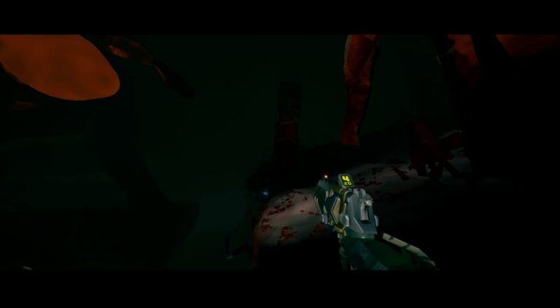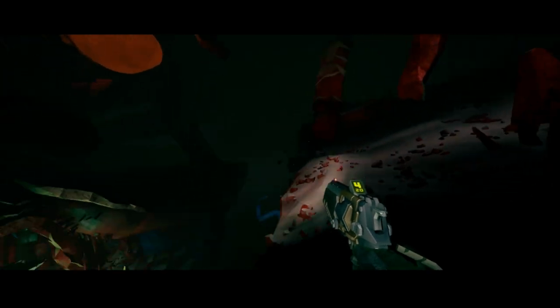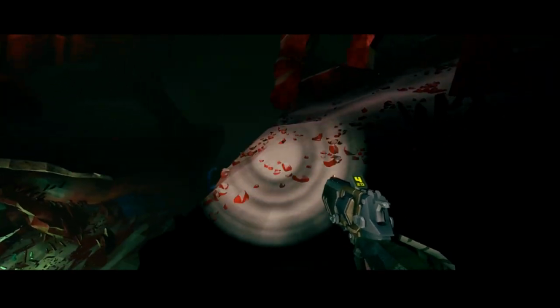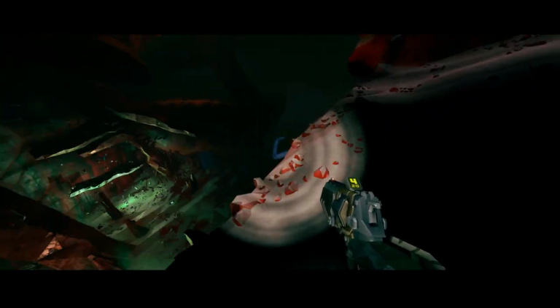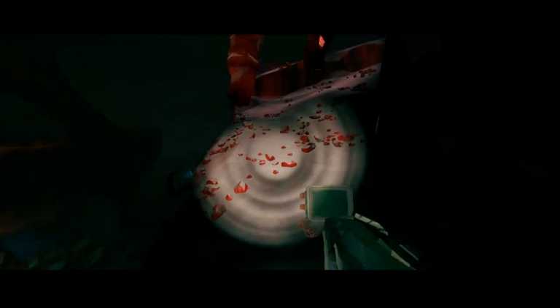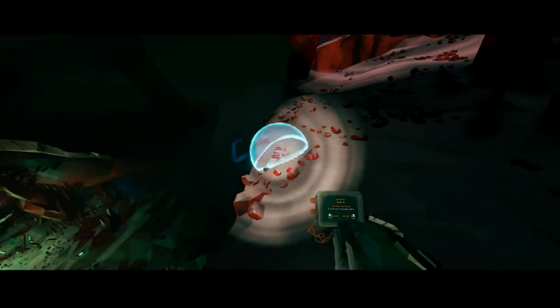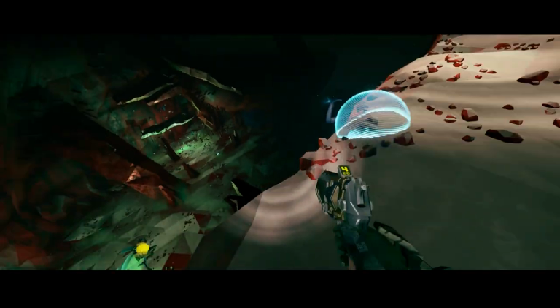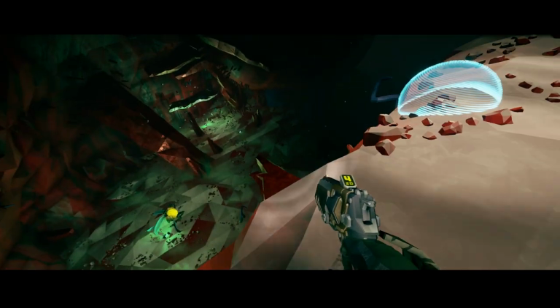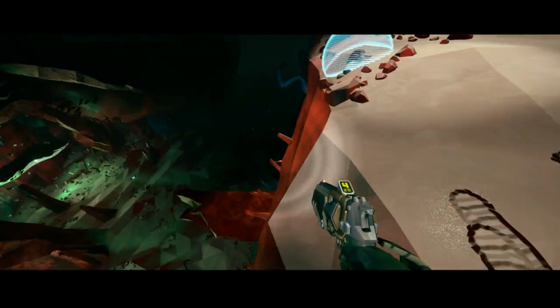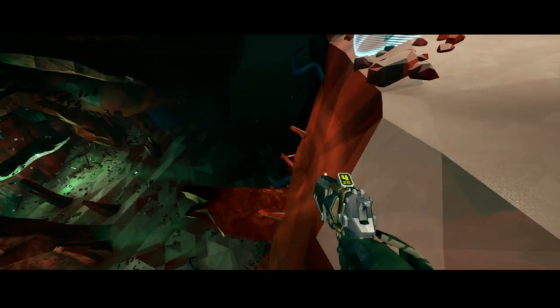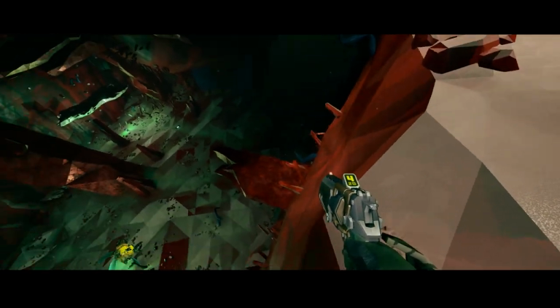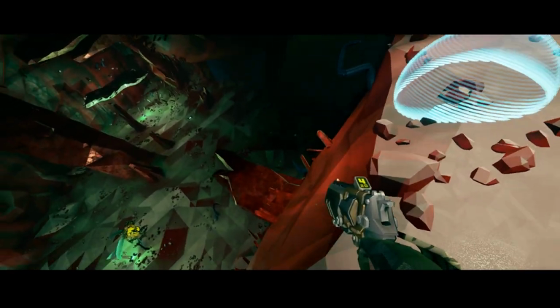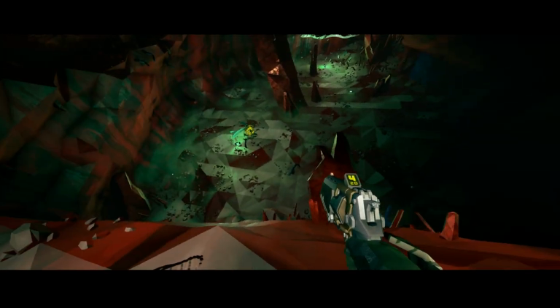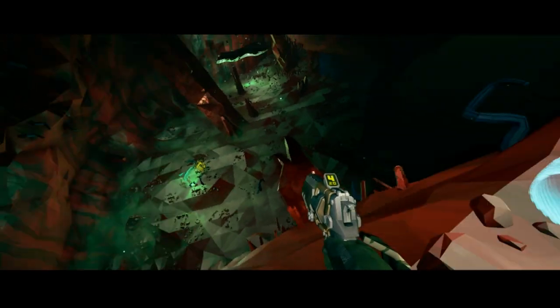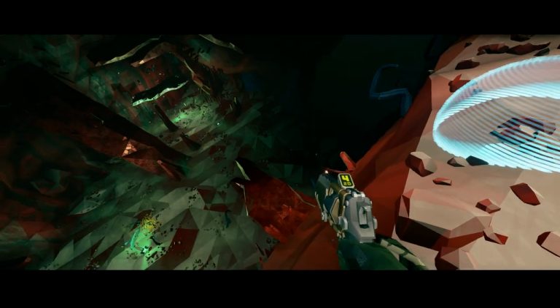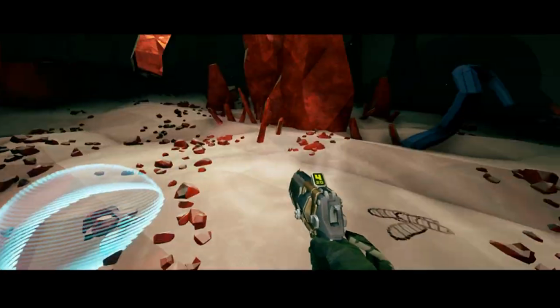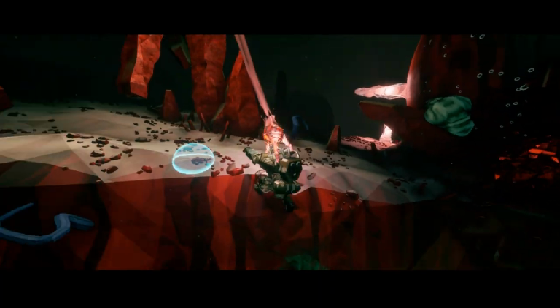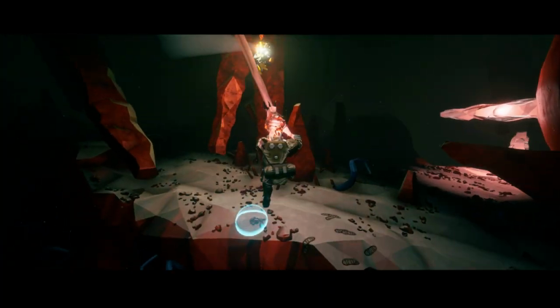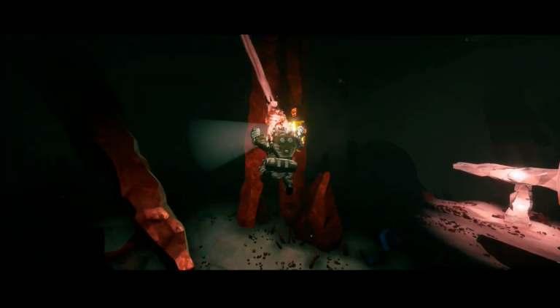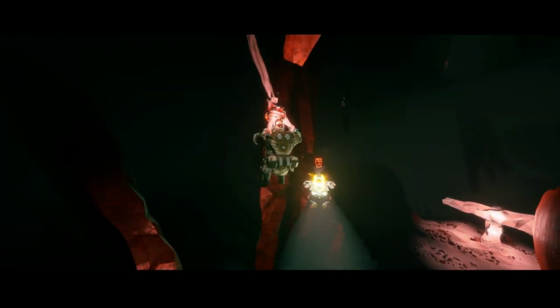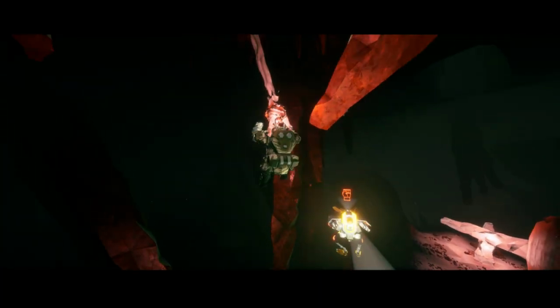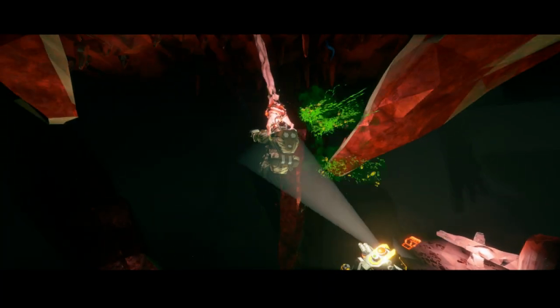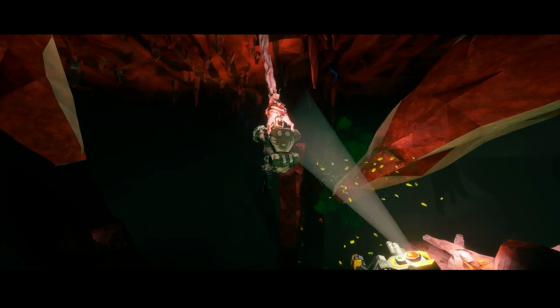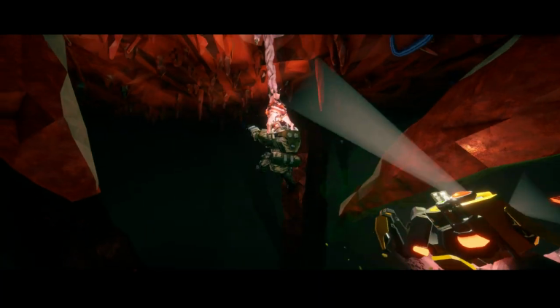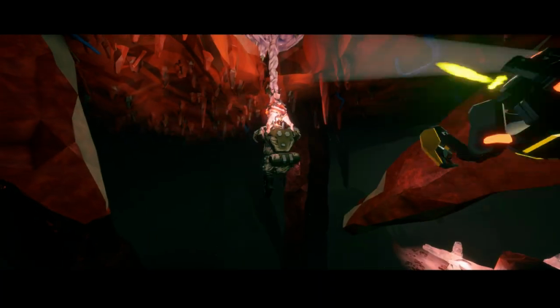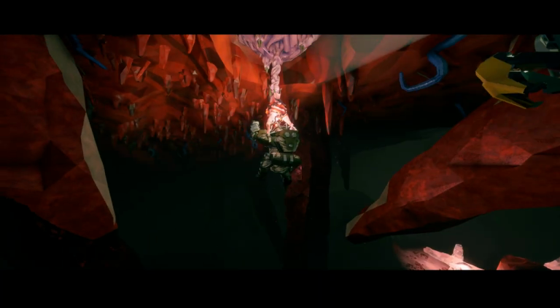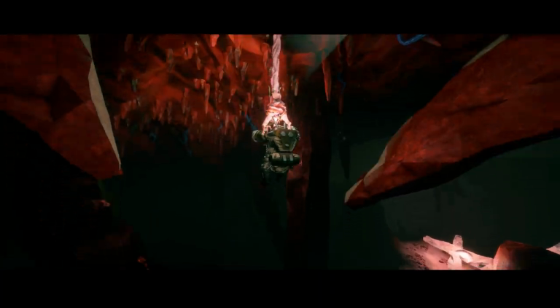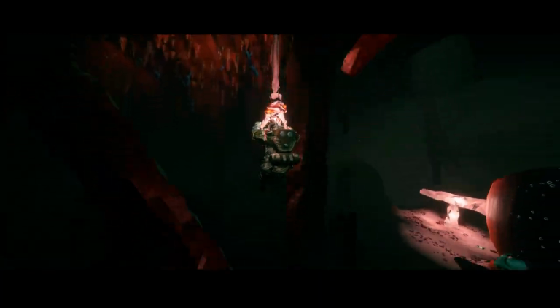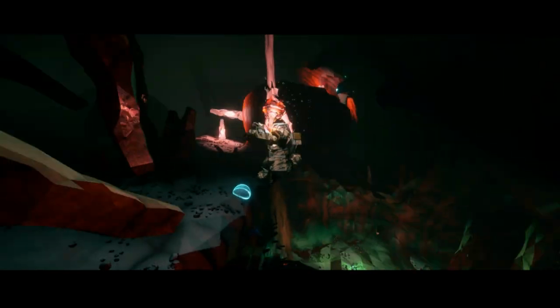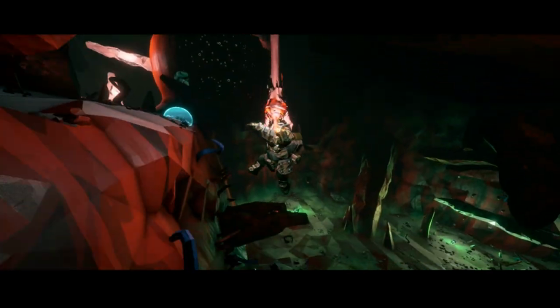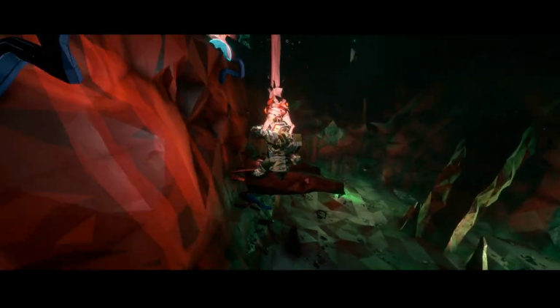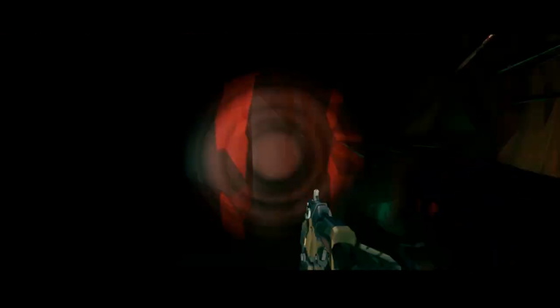Shellbacks are fast-moving, heavily armored hostile enemies that can spawn naturally and as part of swarms, and can only be found in the Salt Pits biome.